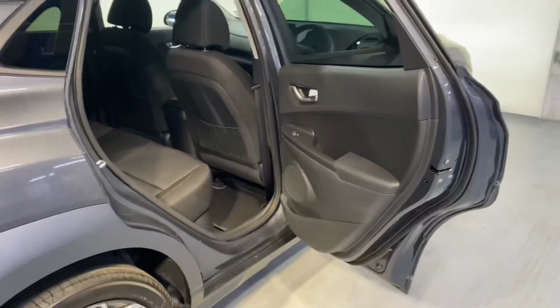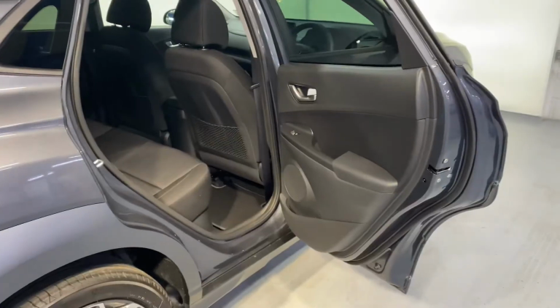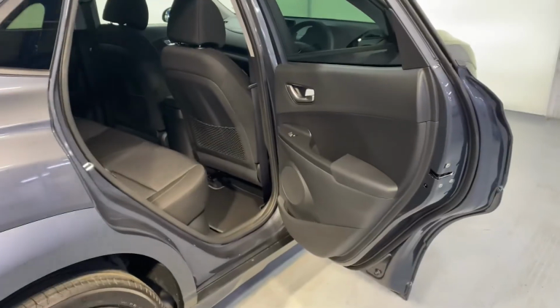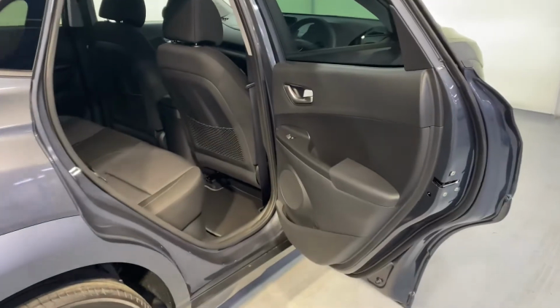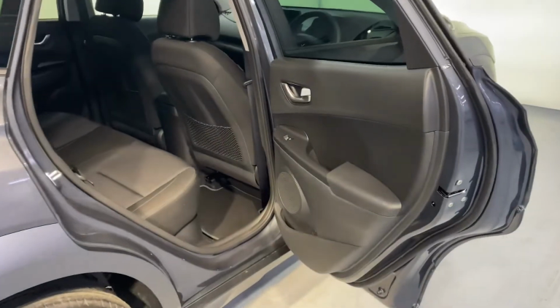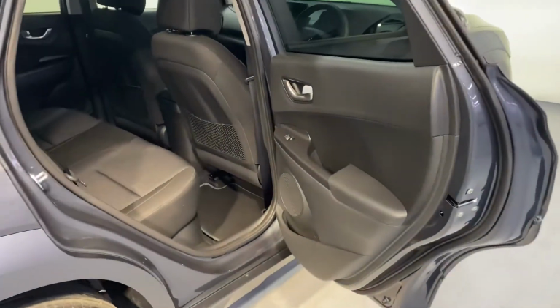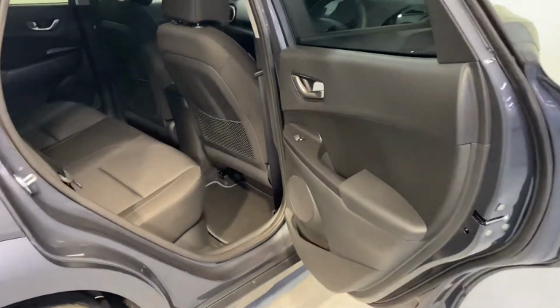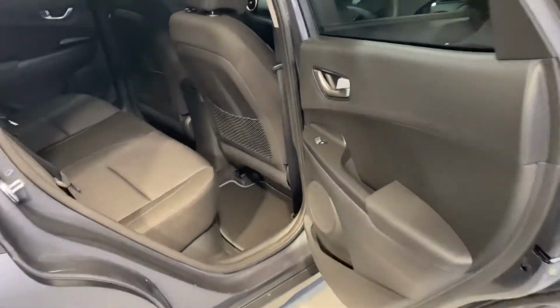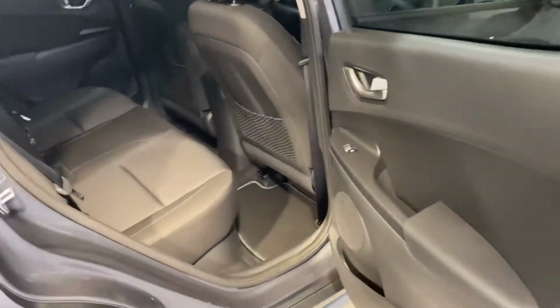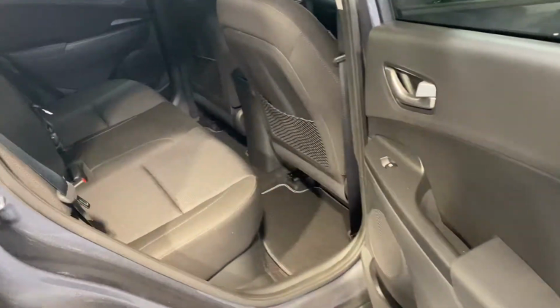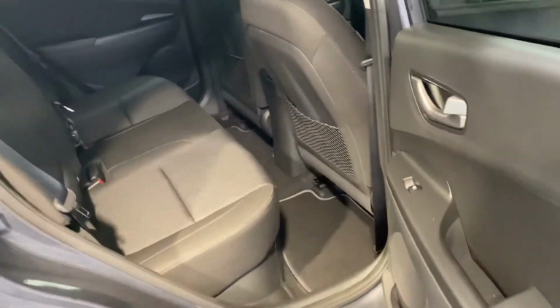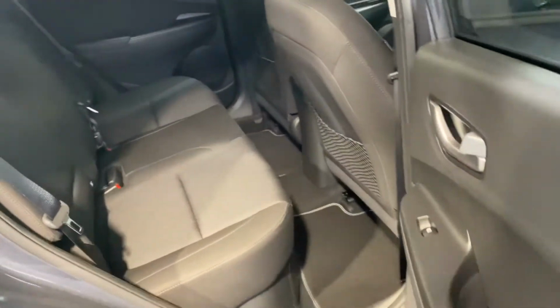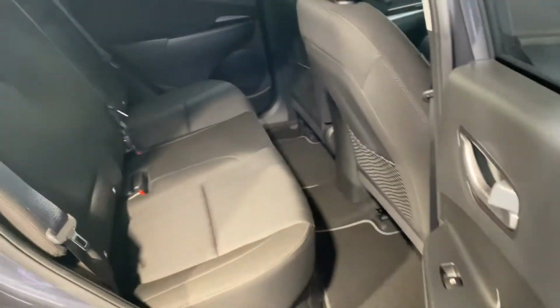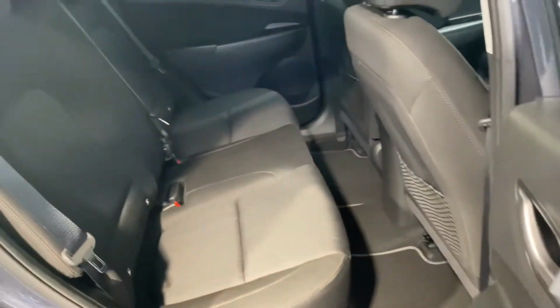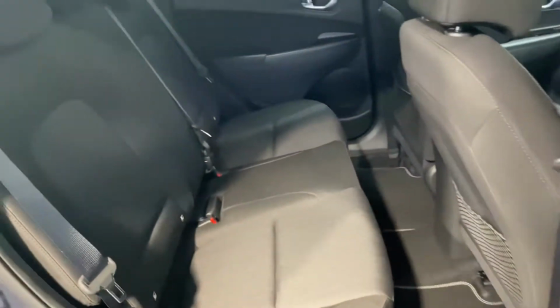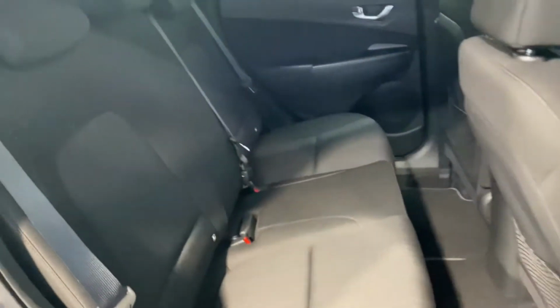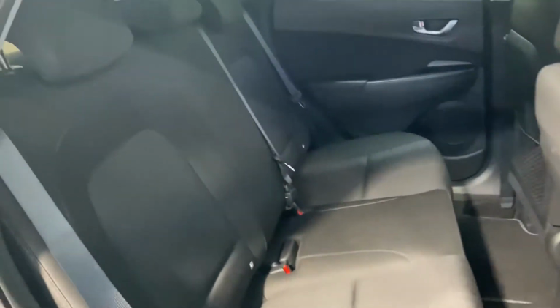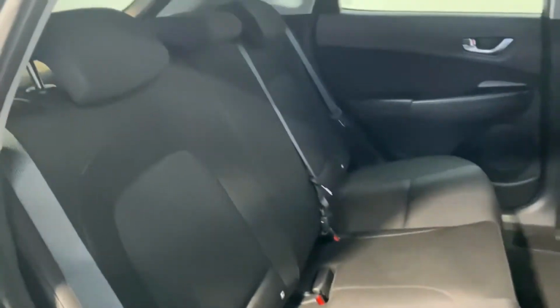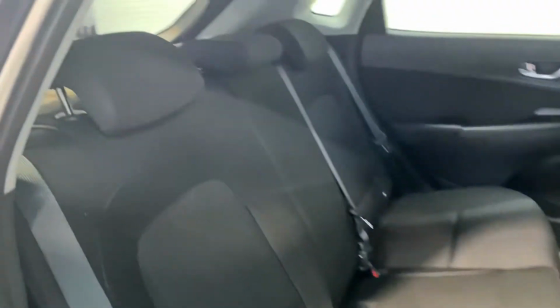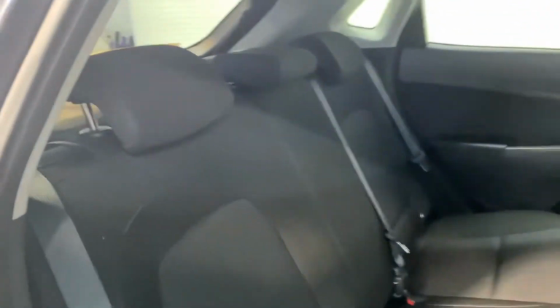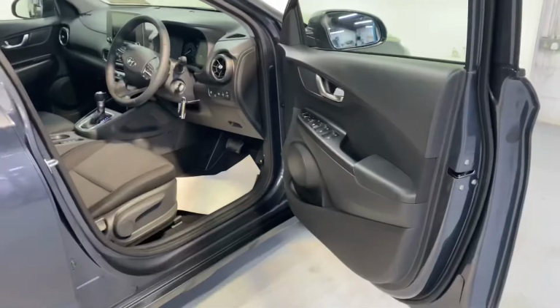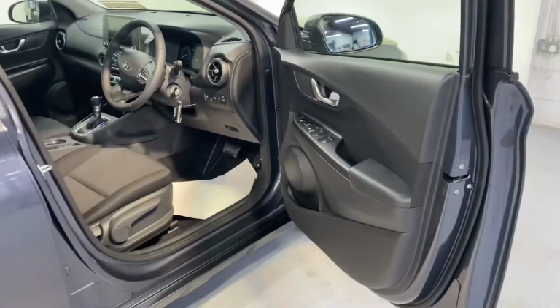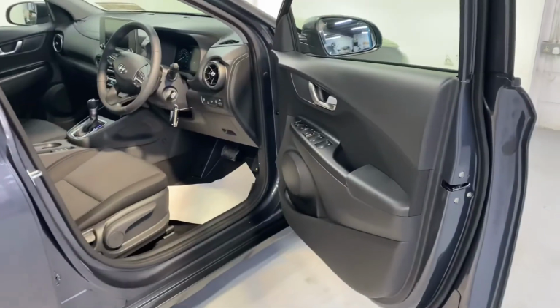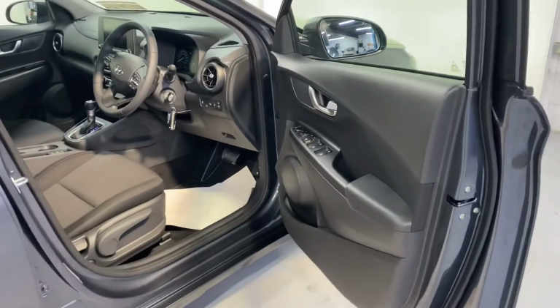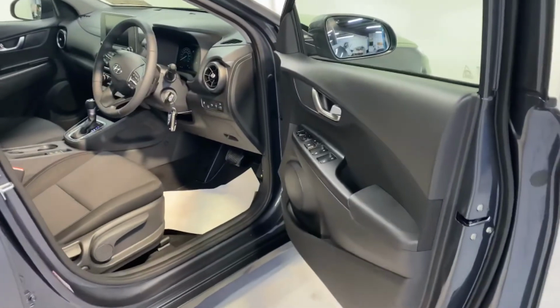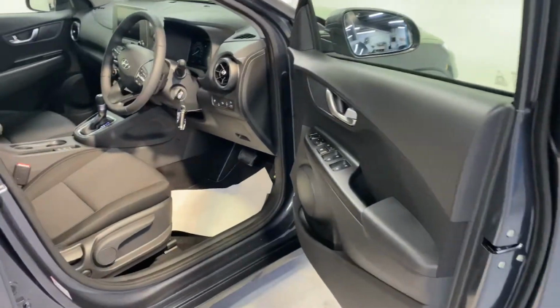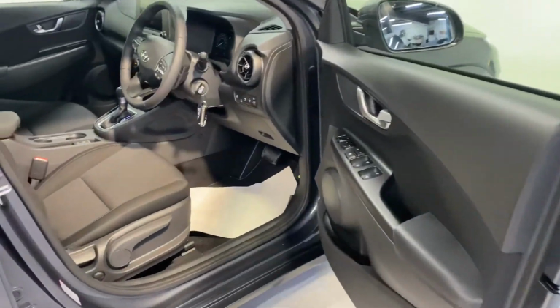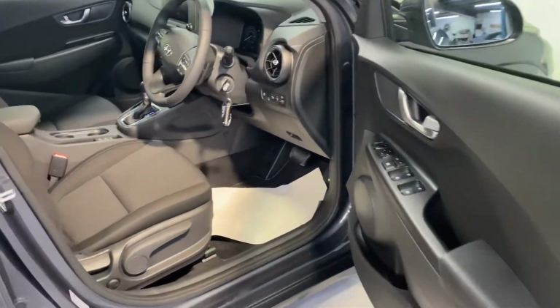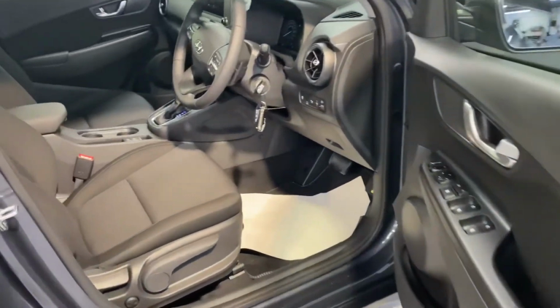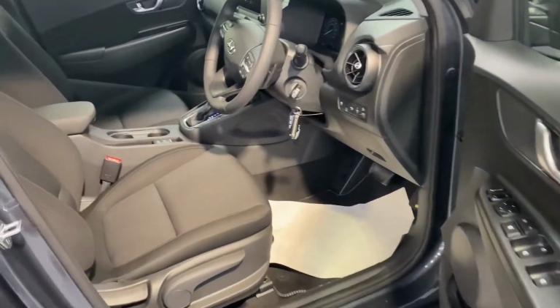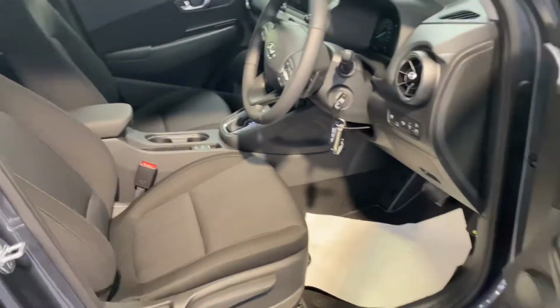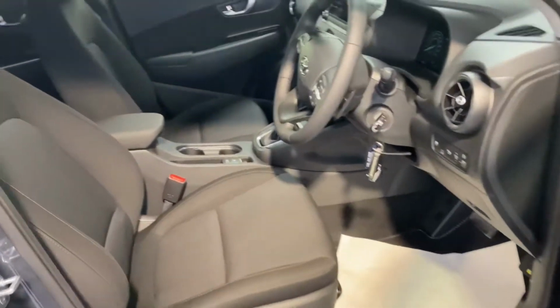There are two ISOFIX points in the back for your child seats. Plenty of legroom there for the adults as well, and a very comfortable cloth interior.